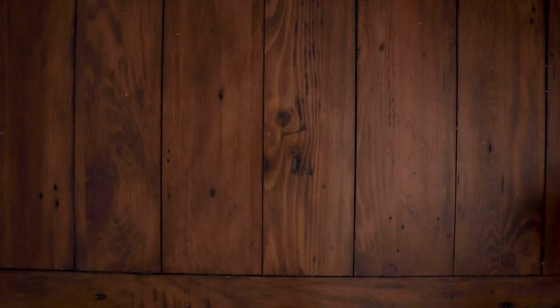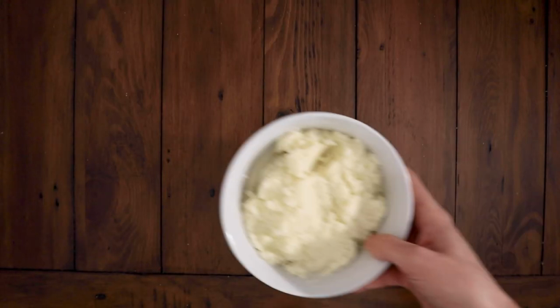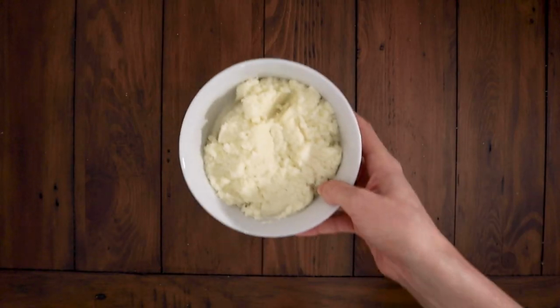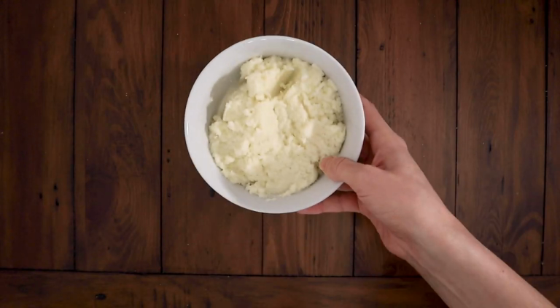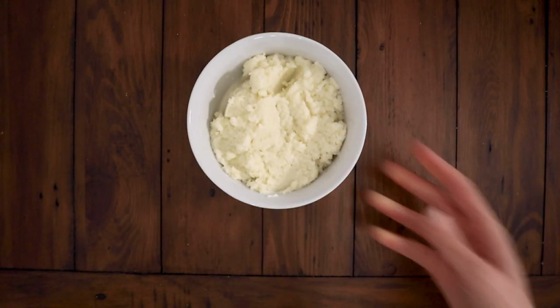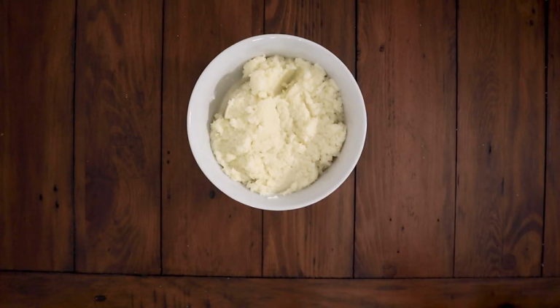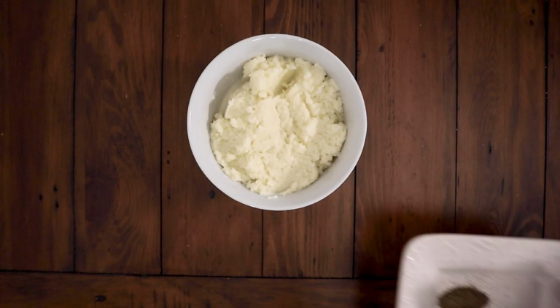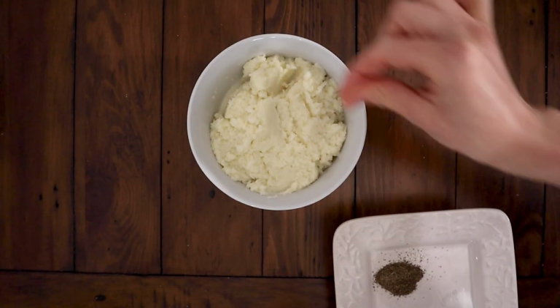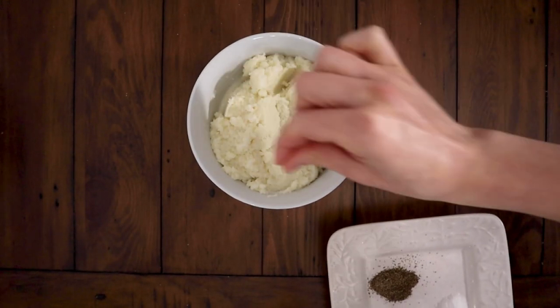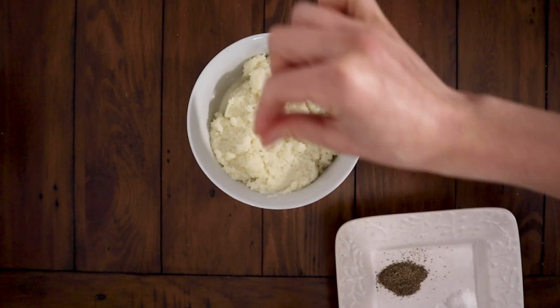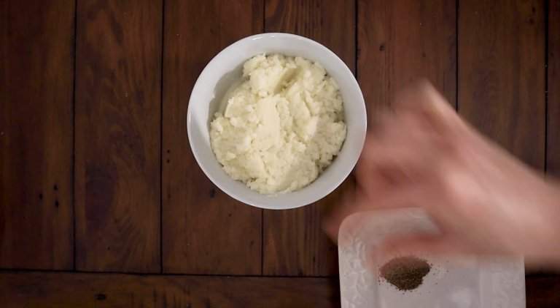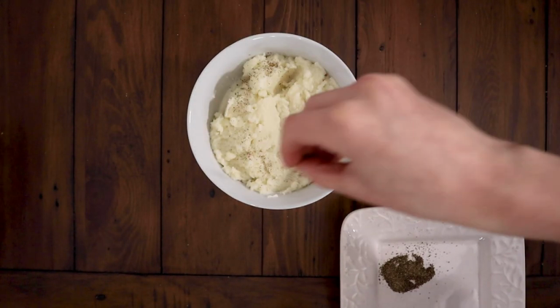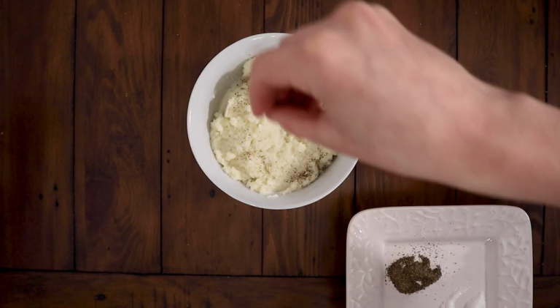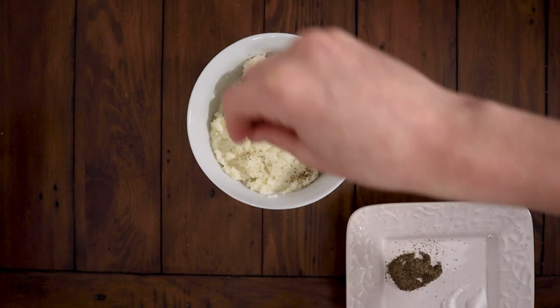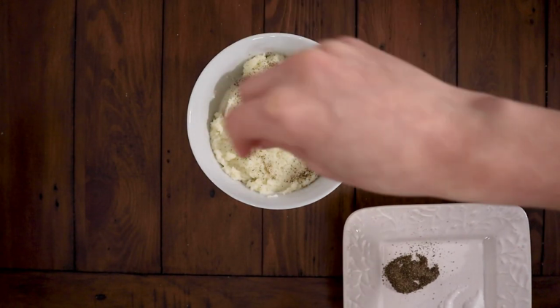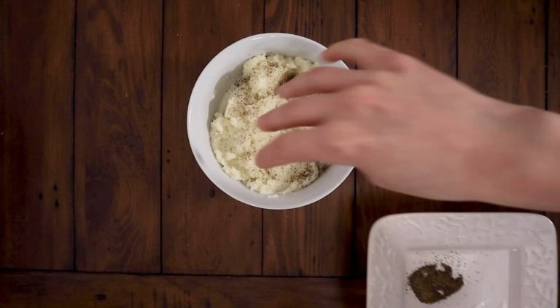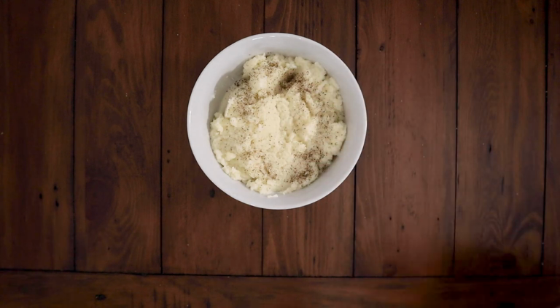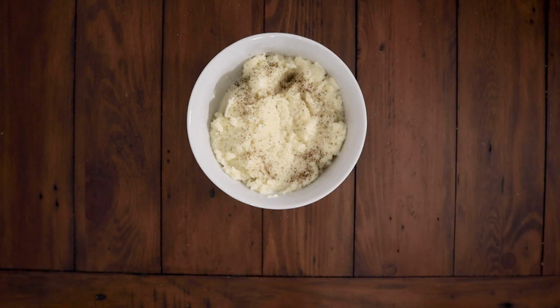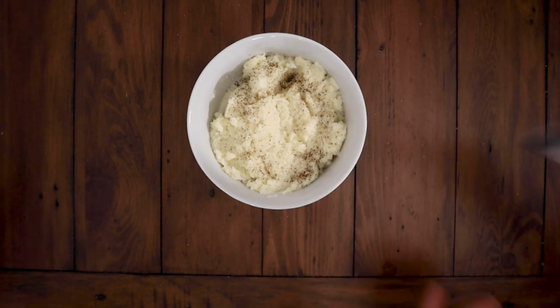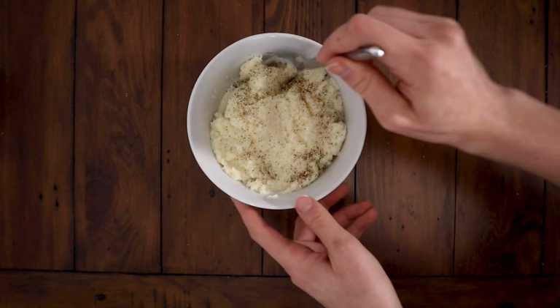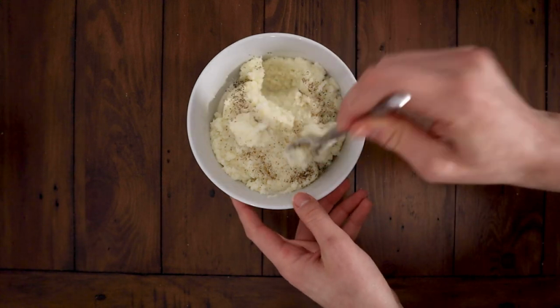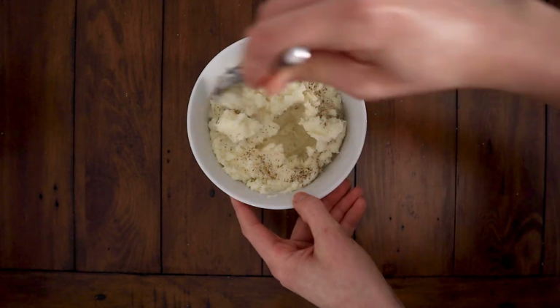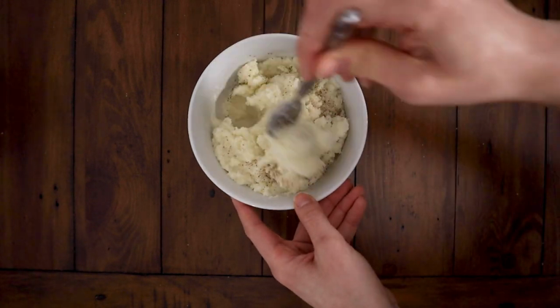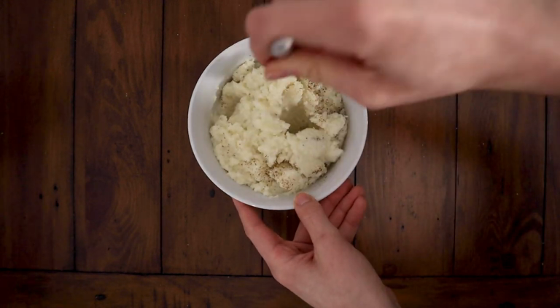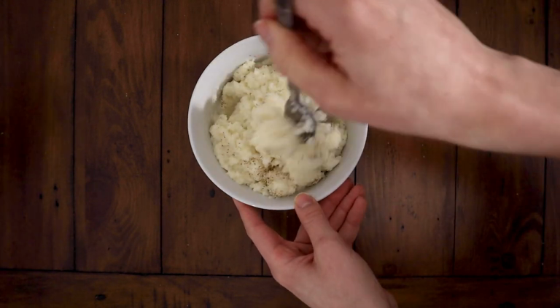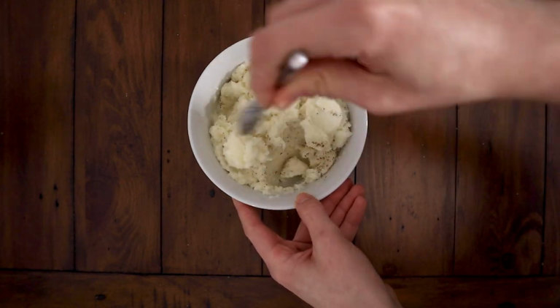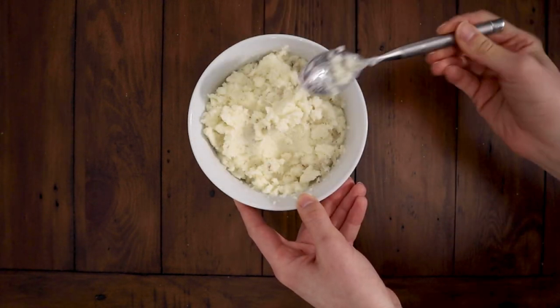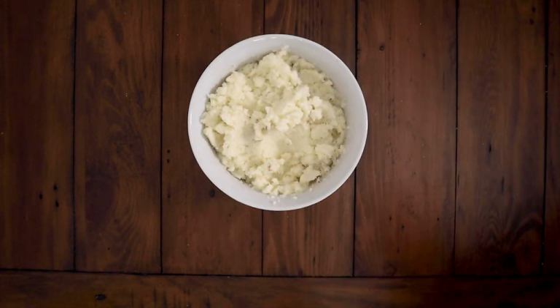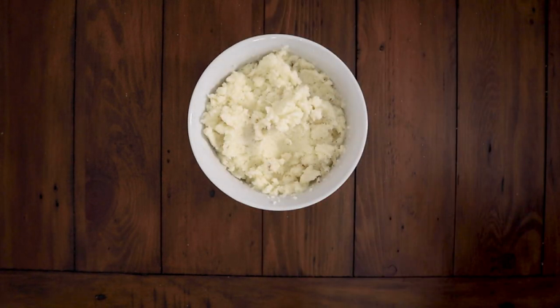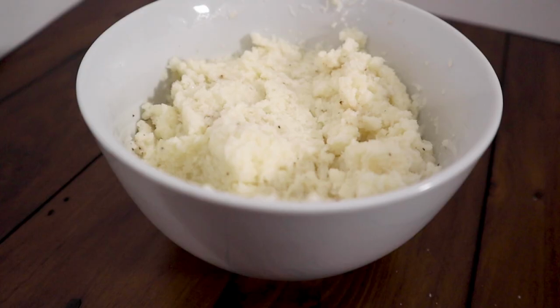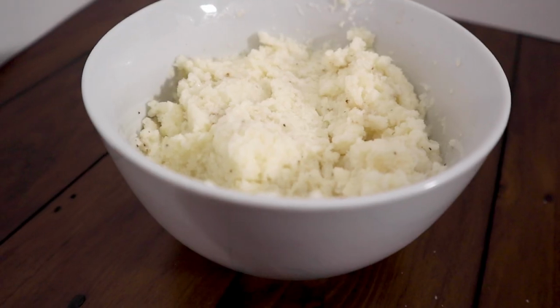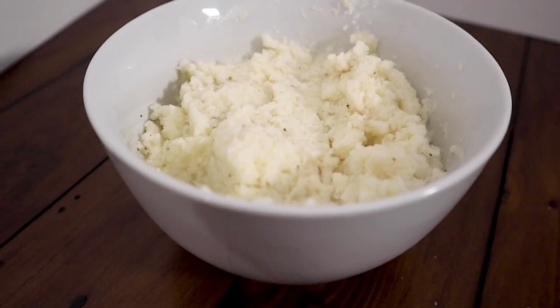Transfer to a bowl, add salt and pepper to taste, and bam — super easy mashed cauliflower.